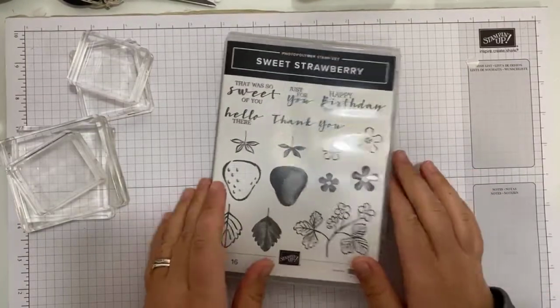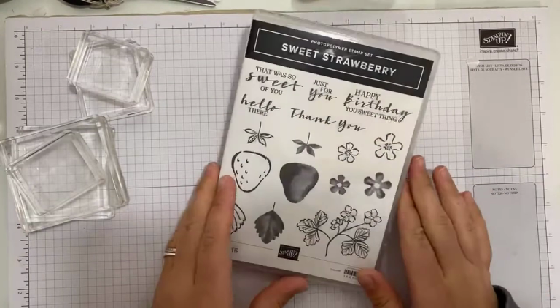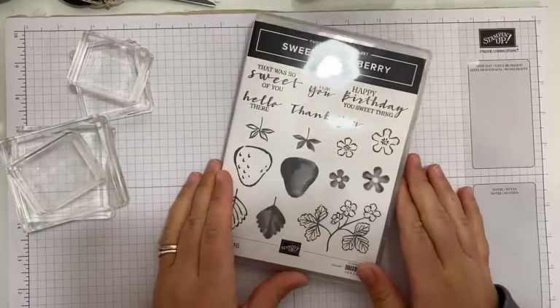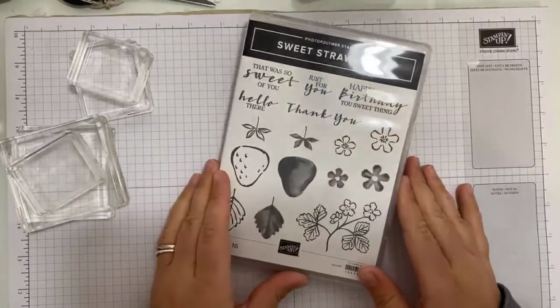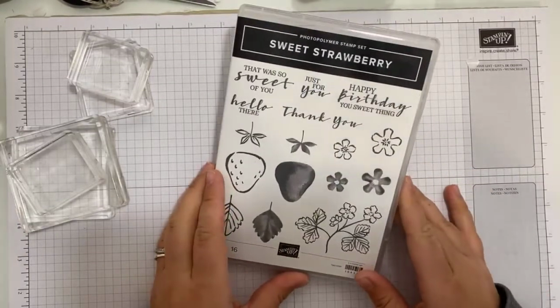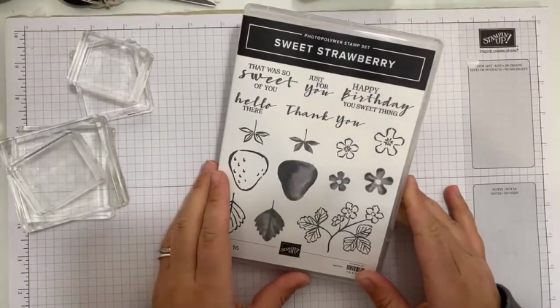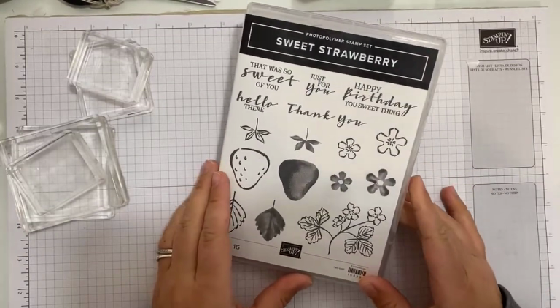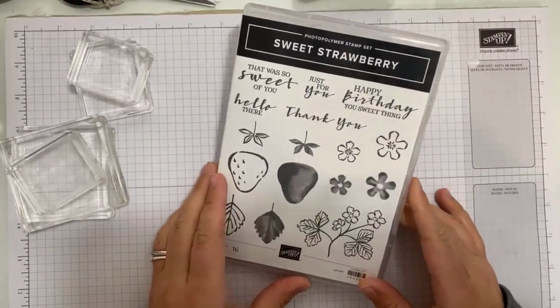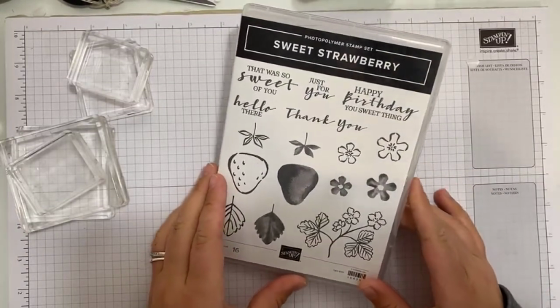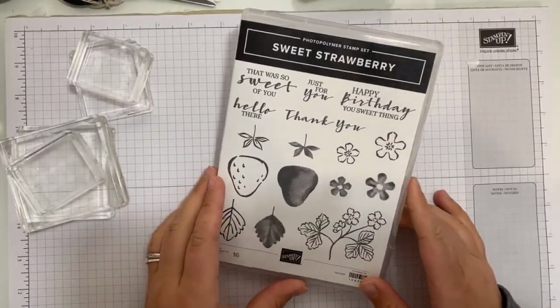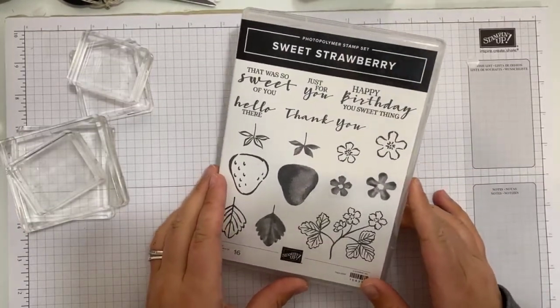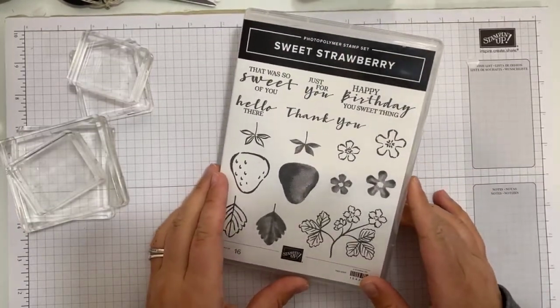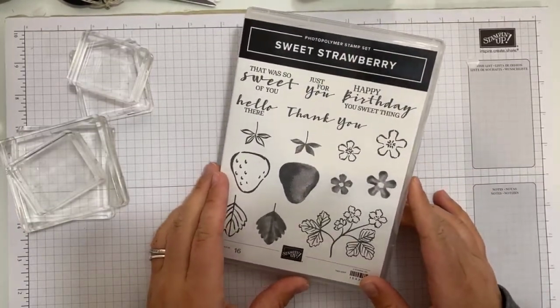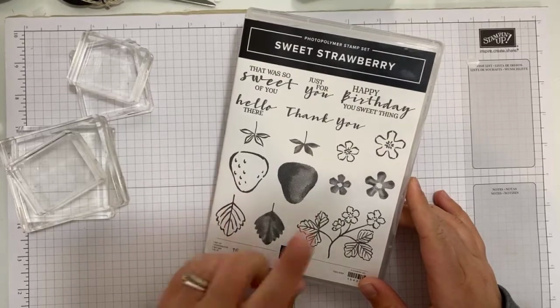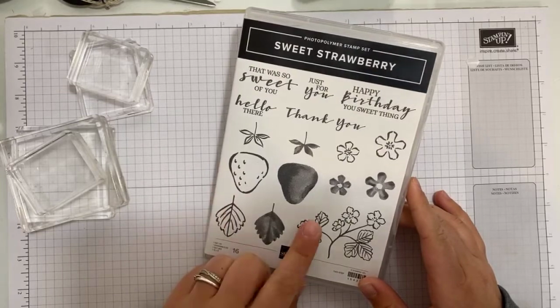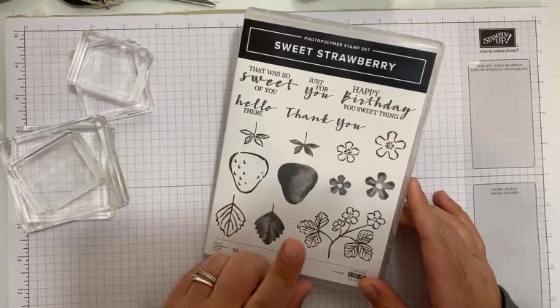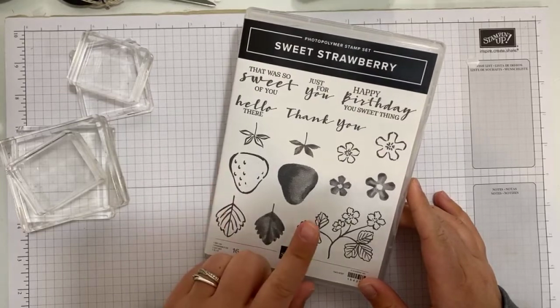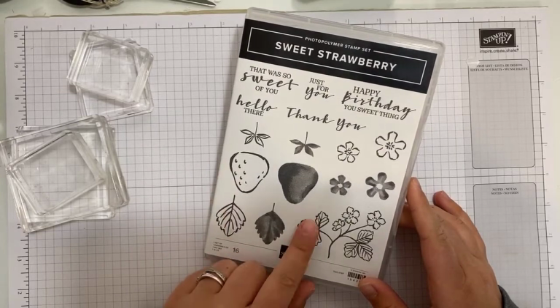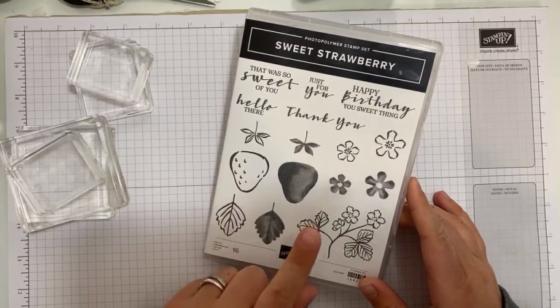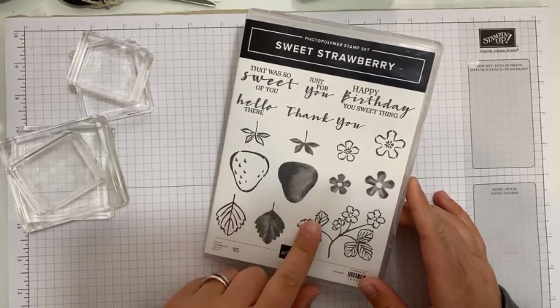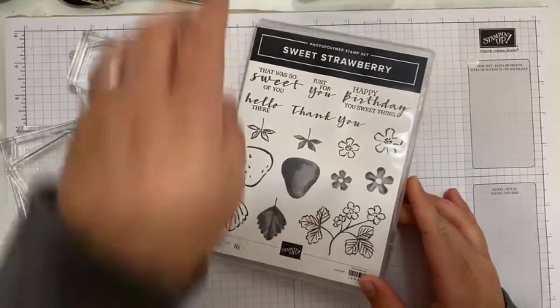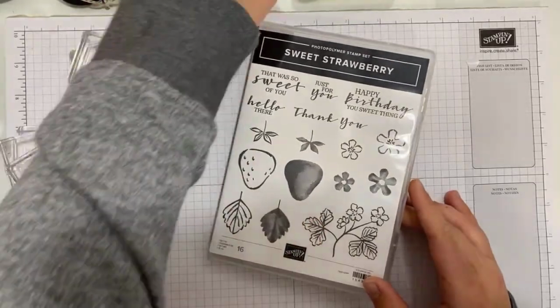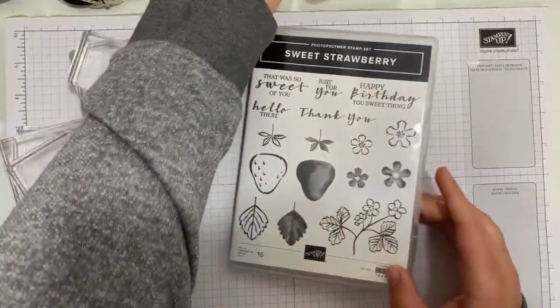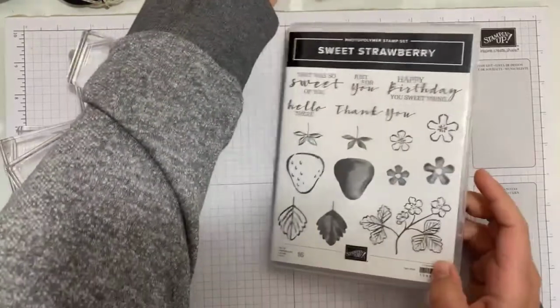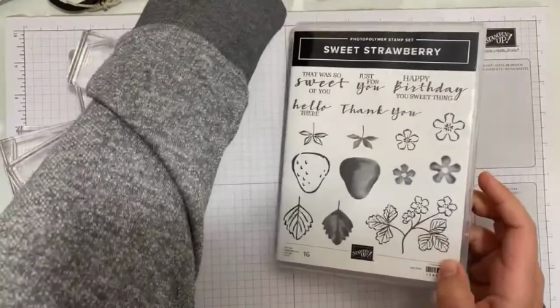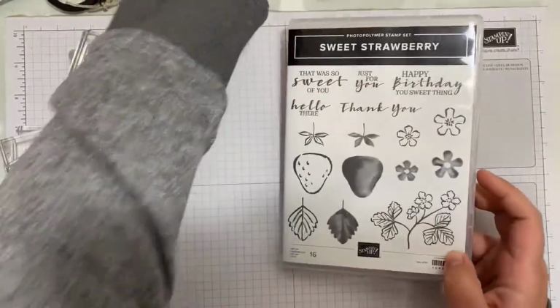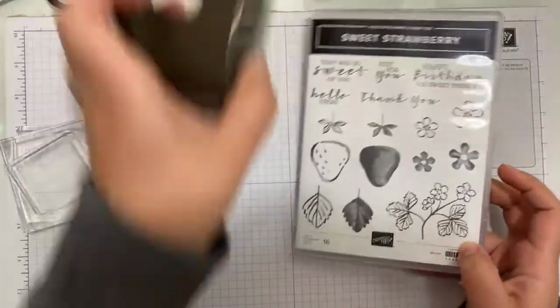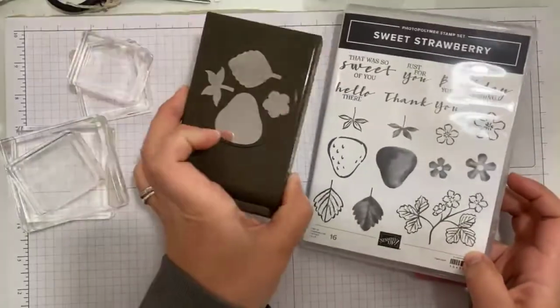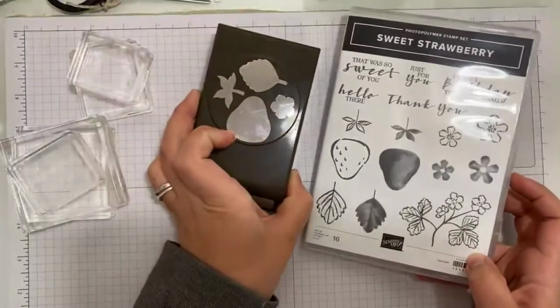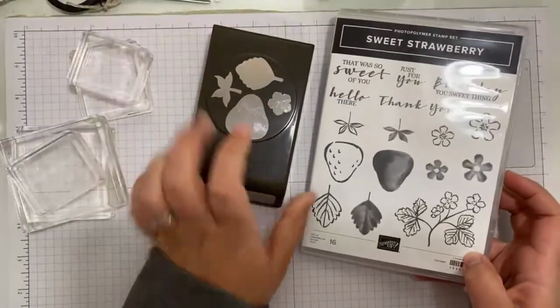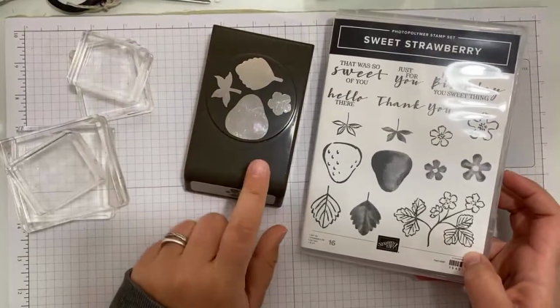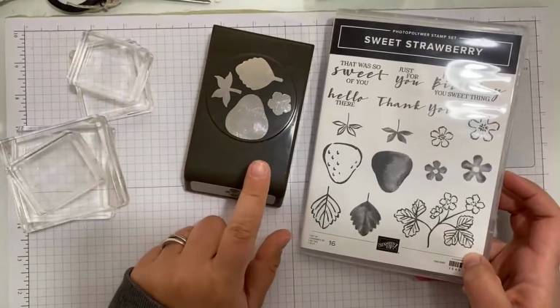I have got two fun card ideas using the Sweet Strawberry Stamp Set and the coordinating punch.